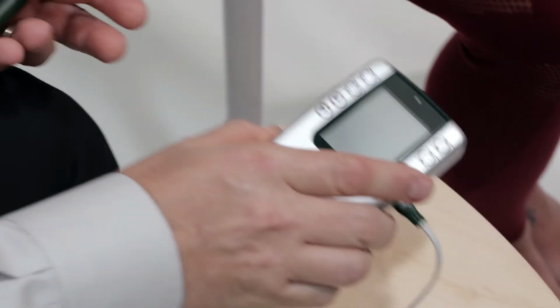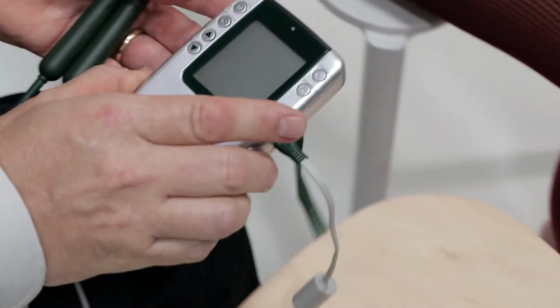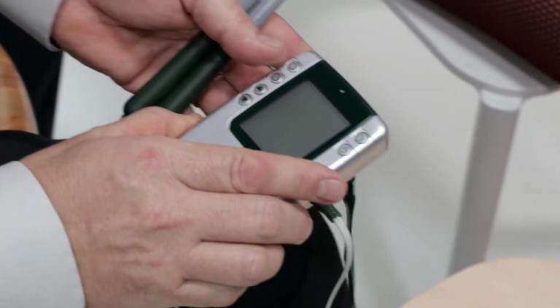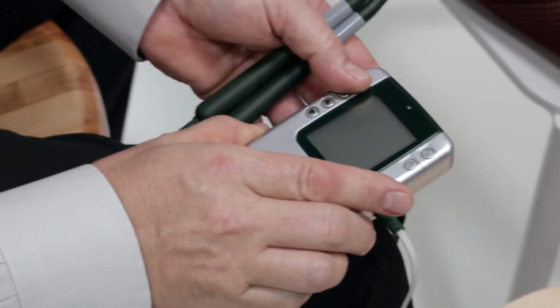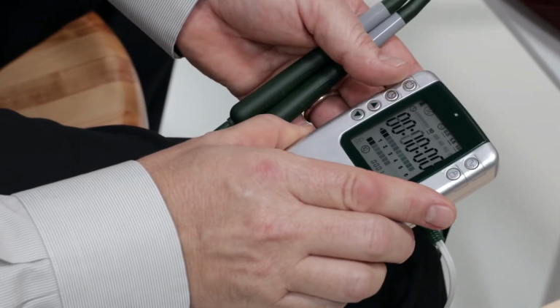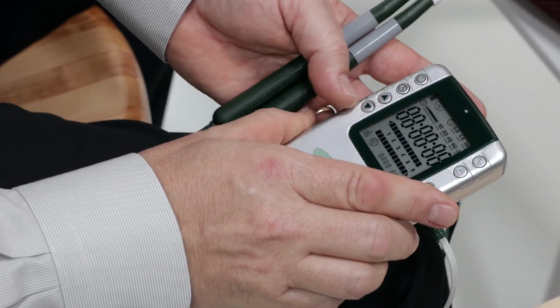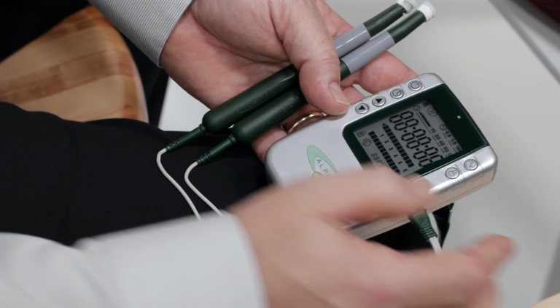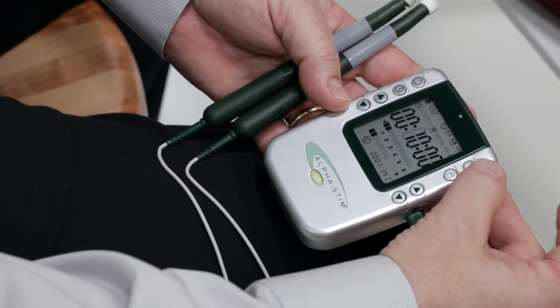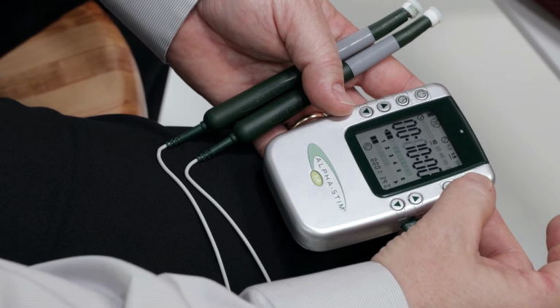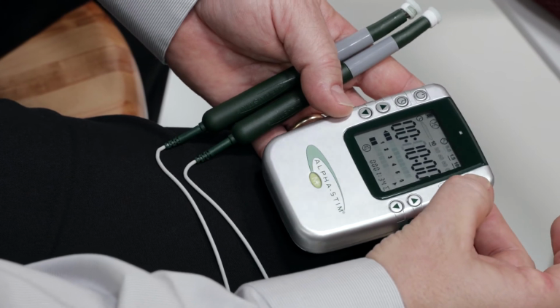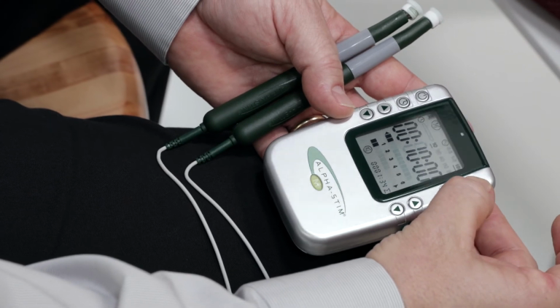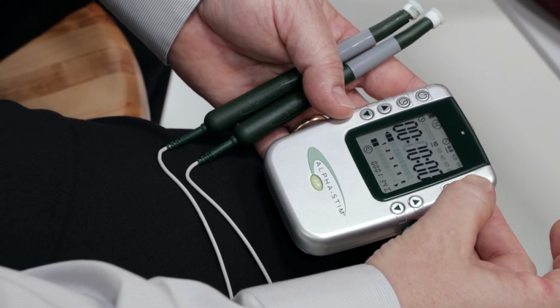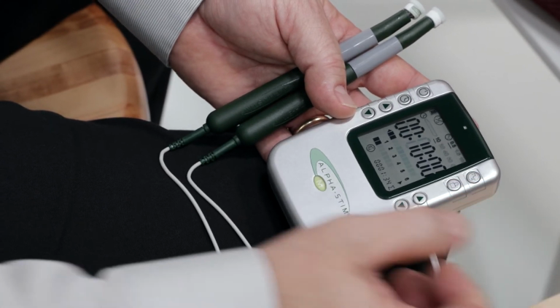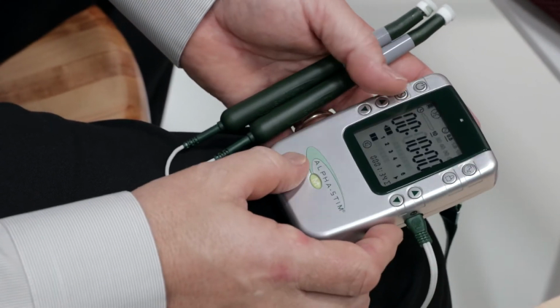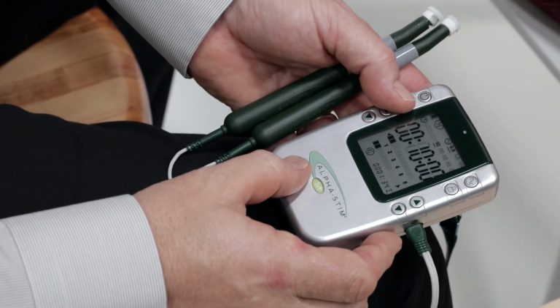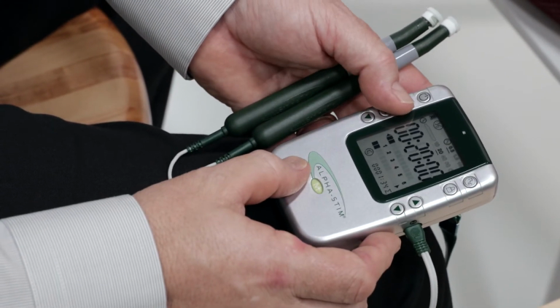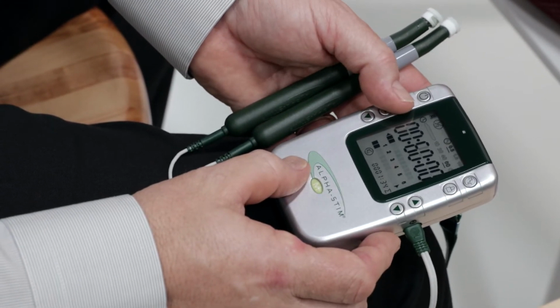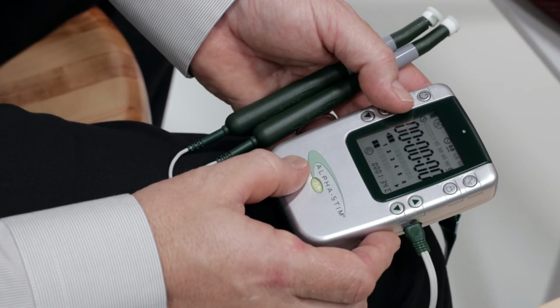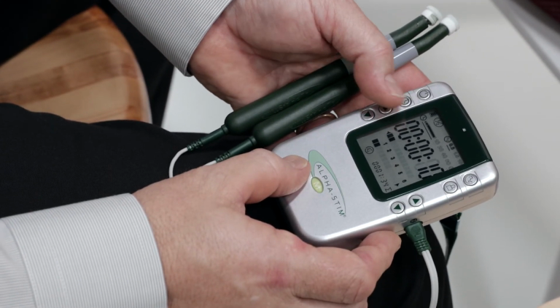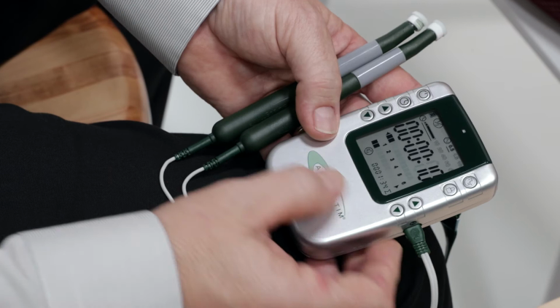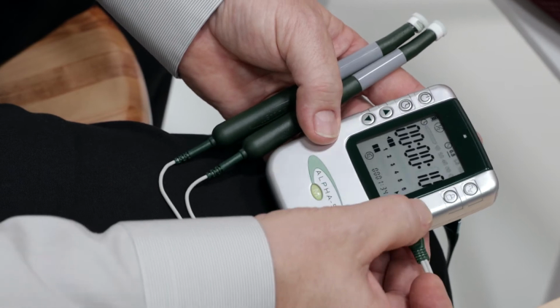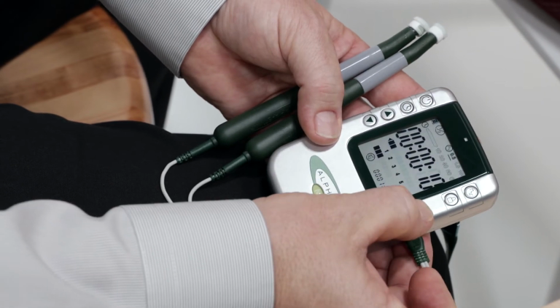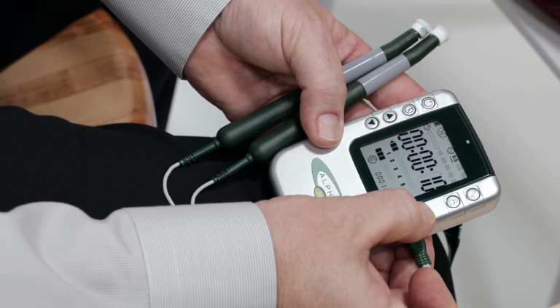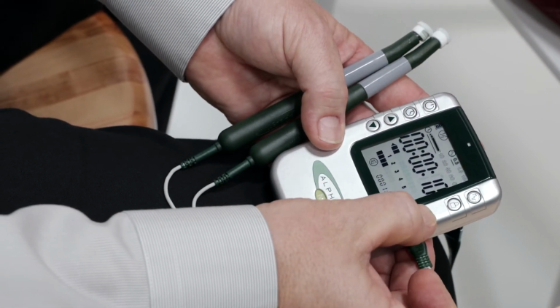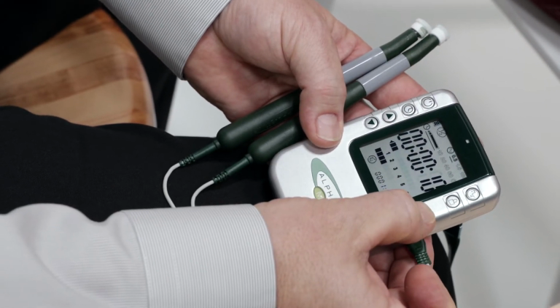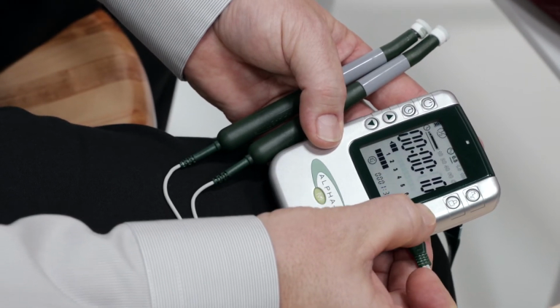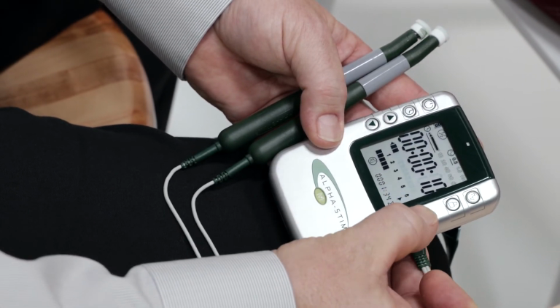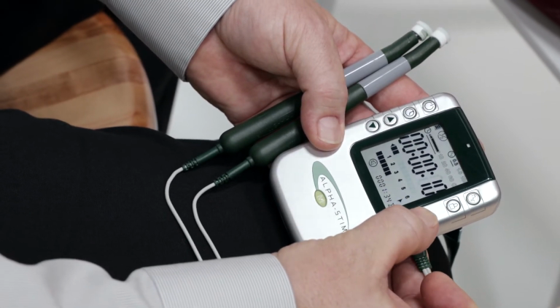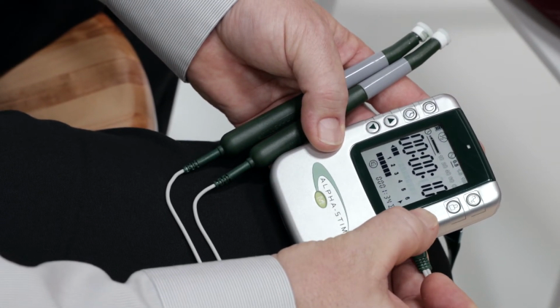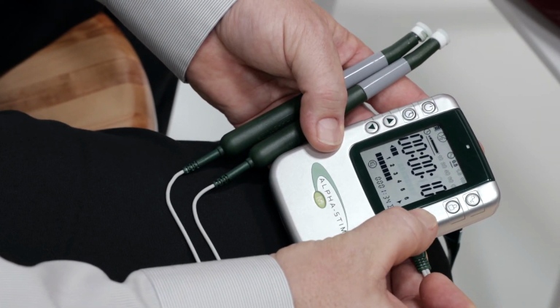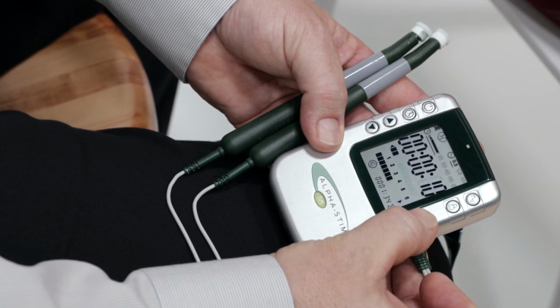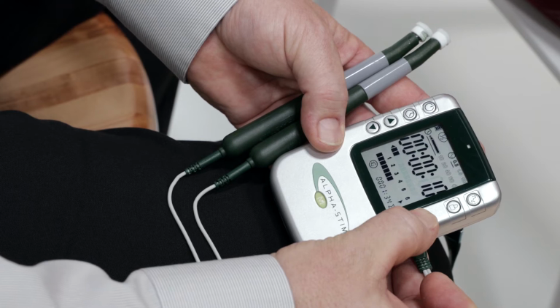Press power on. Set frequency to 0.5 hertz. Set timer to probe setting. Set current on the channel in use to 600 microamps. Decrease immediately if uncomfortable.